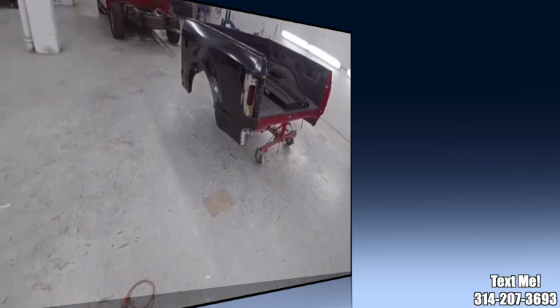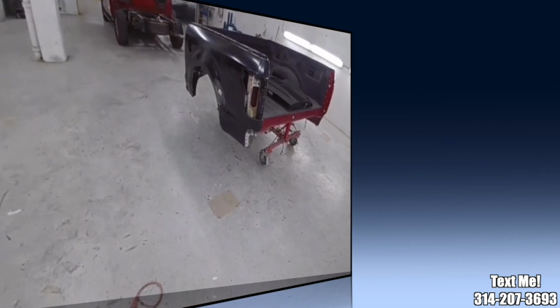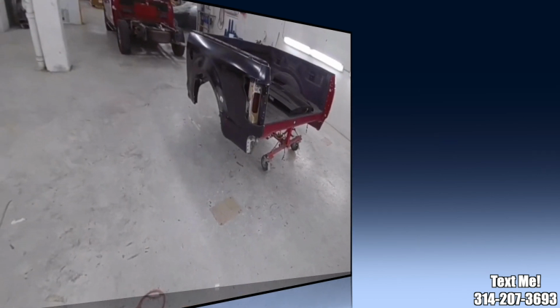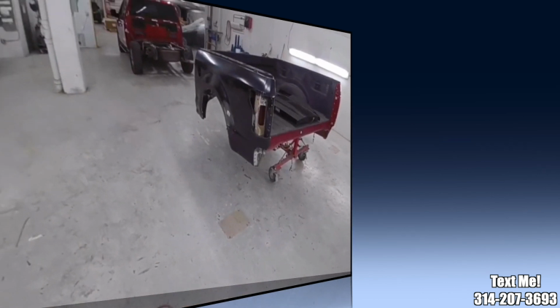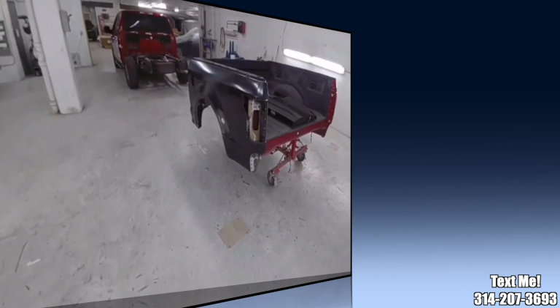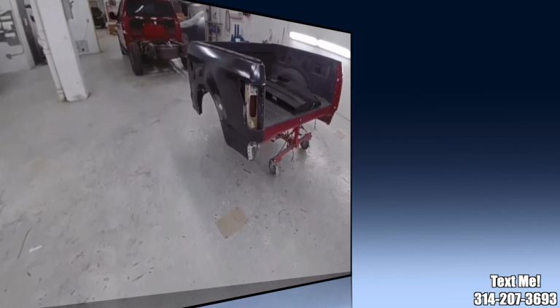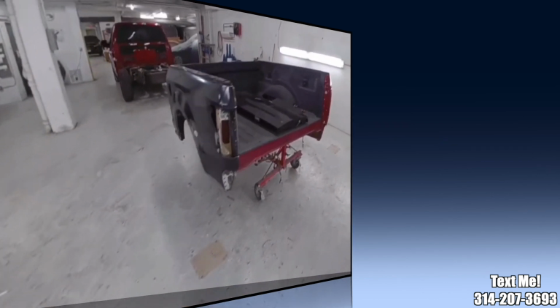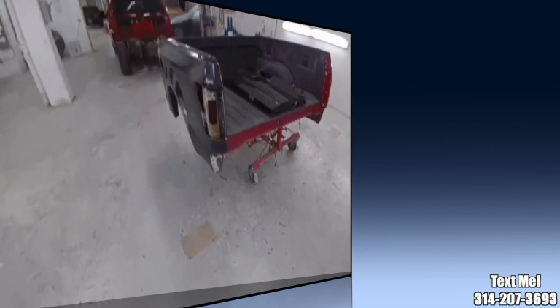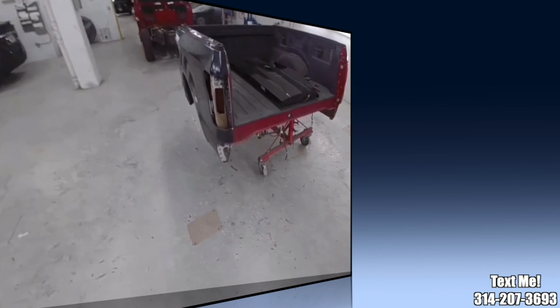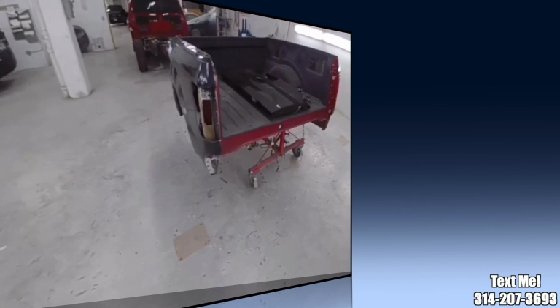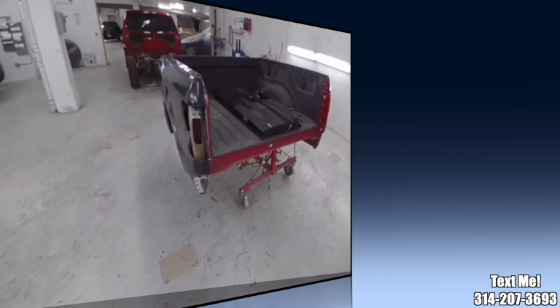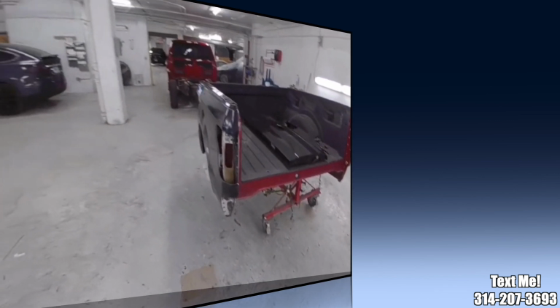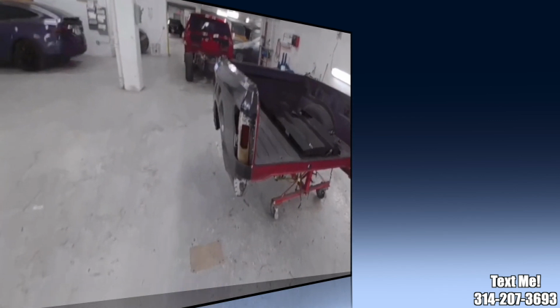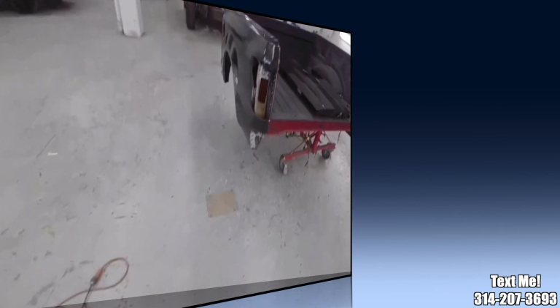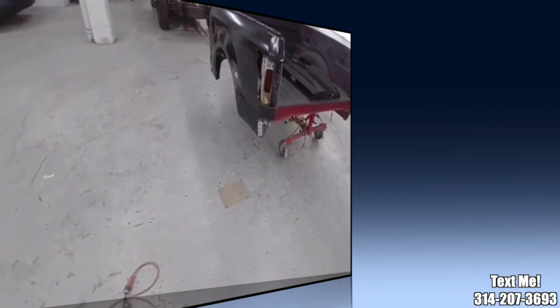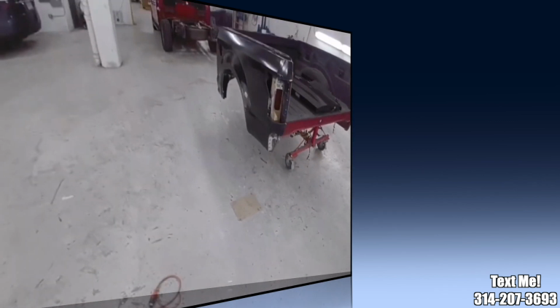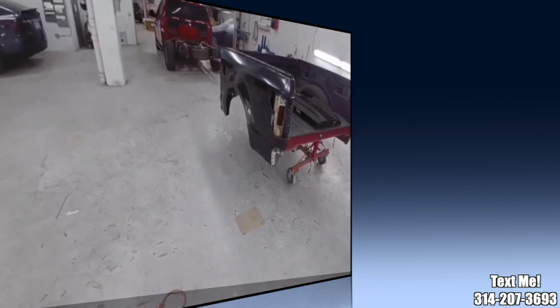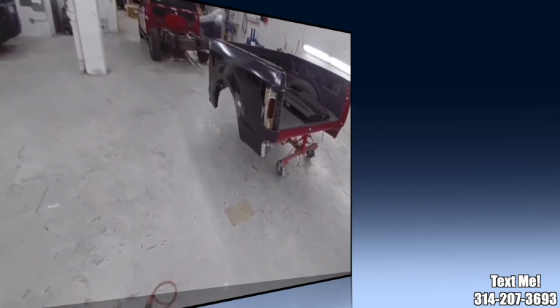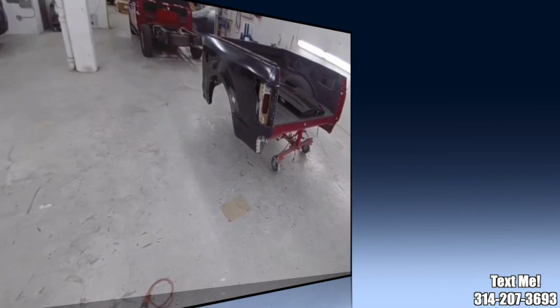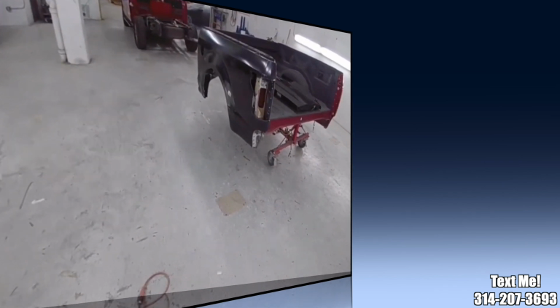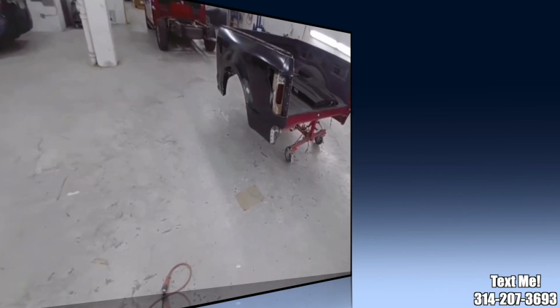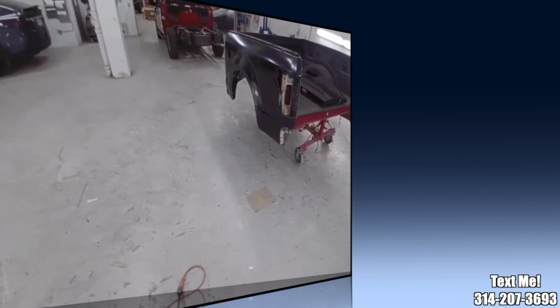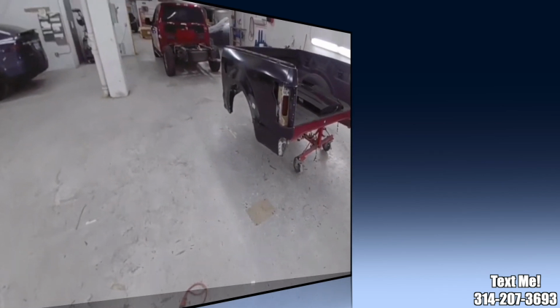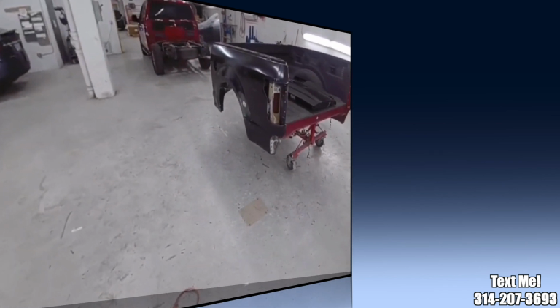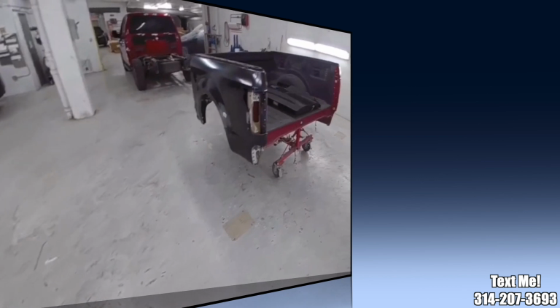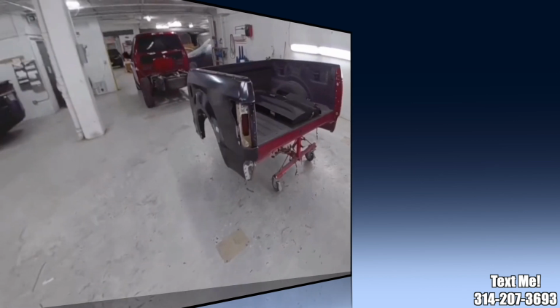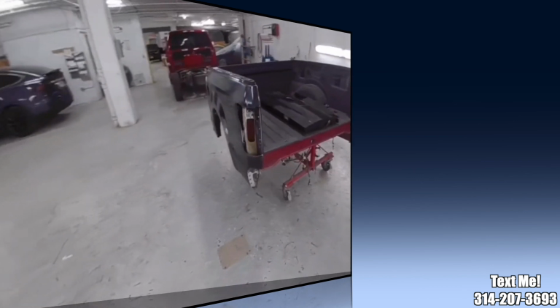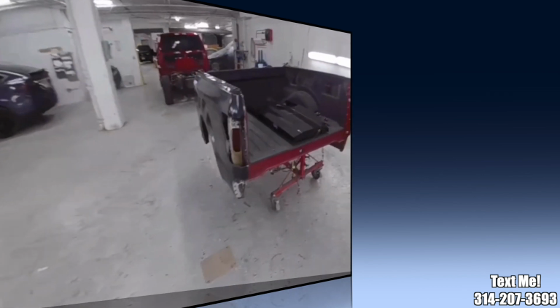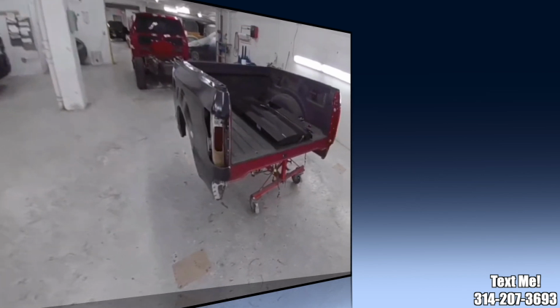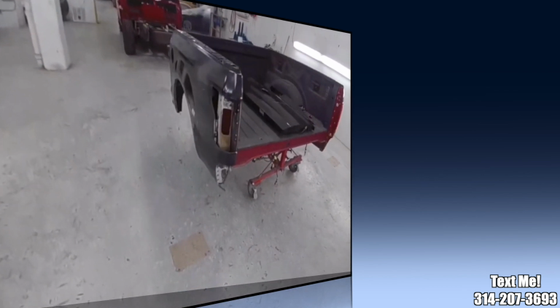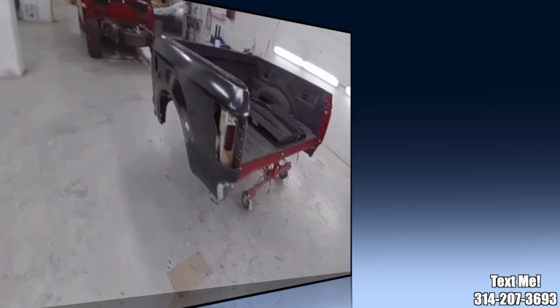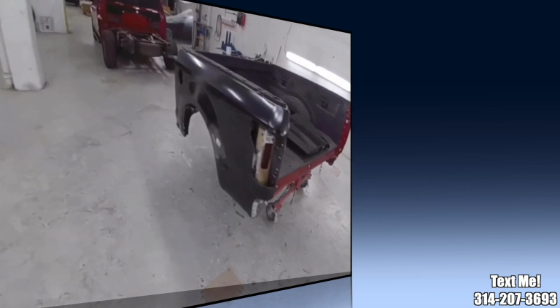I just about have this one wrapped up. I'm going to go ahead and take this upstairs to our paint department and let them get it prepped and painted, then move on to my next one.